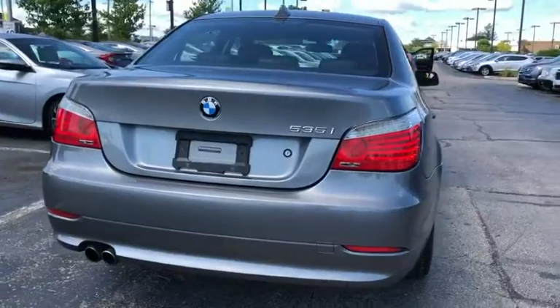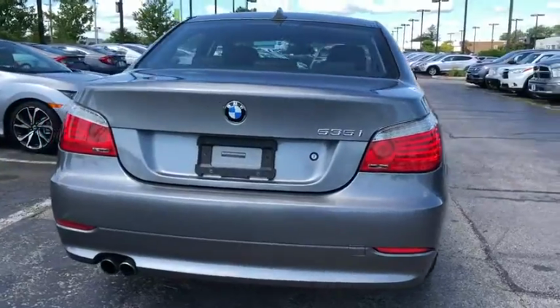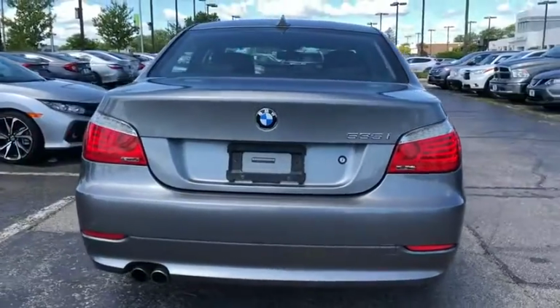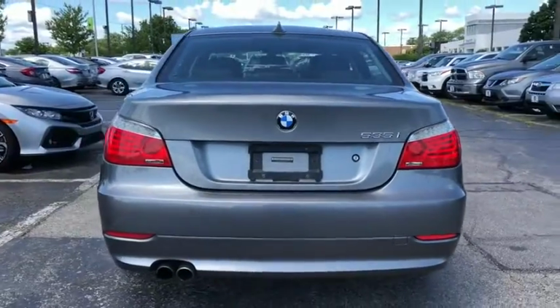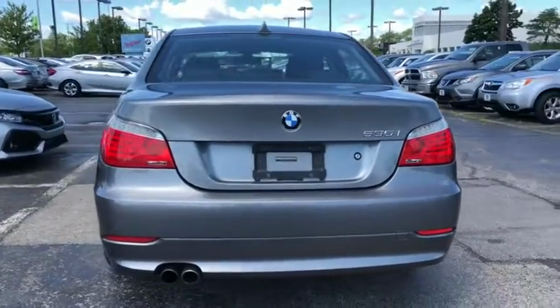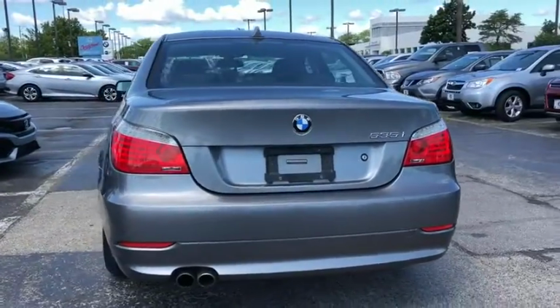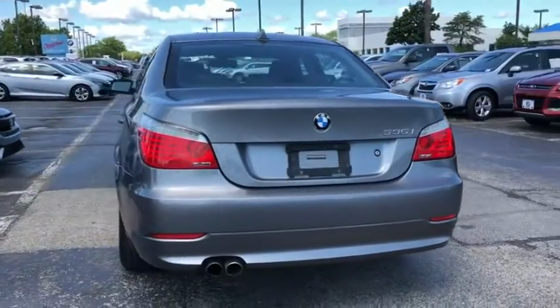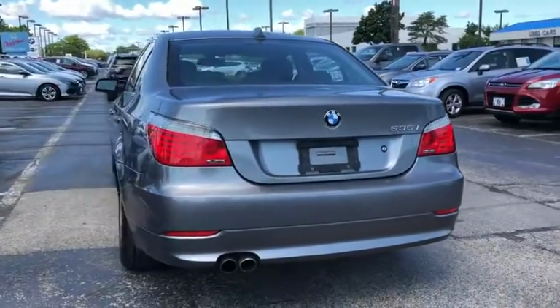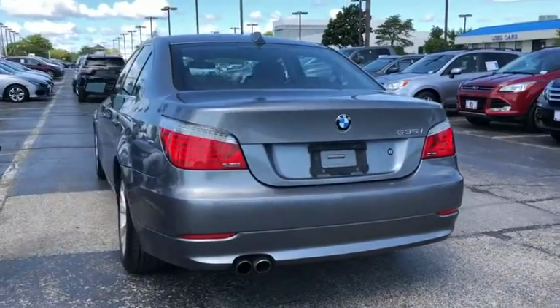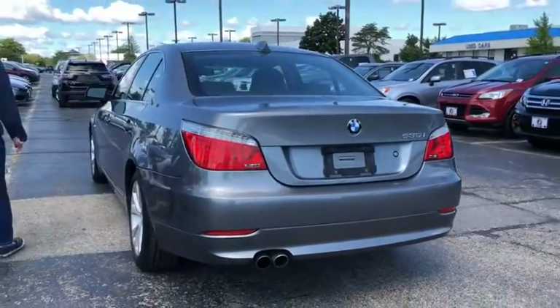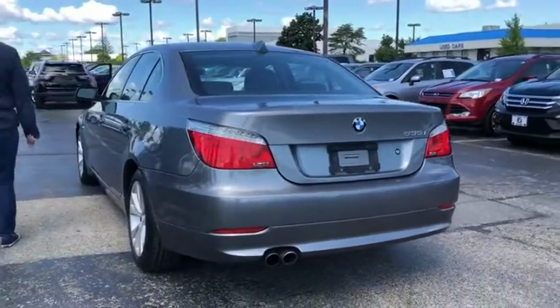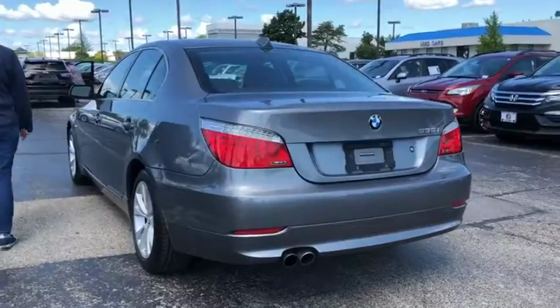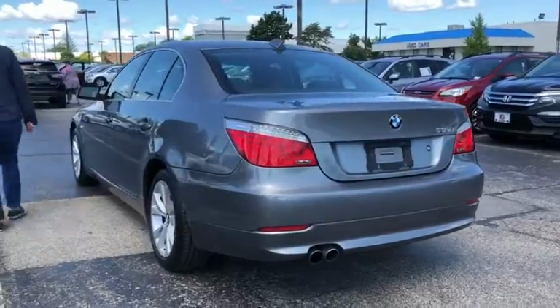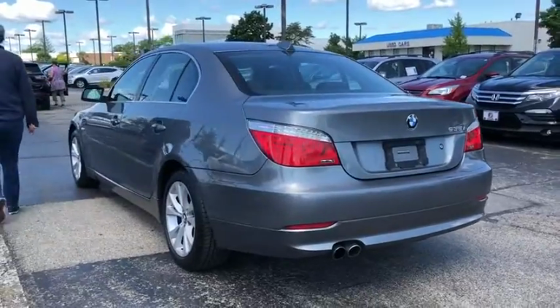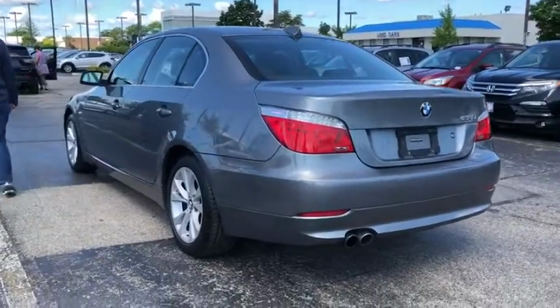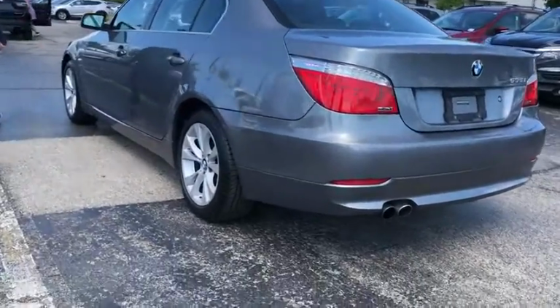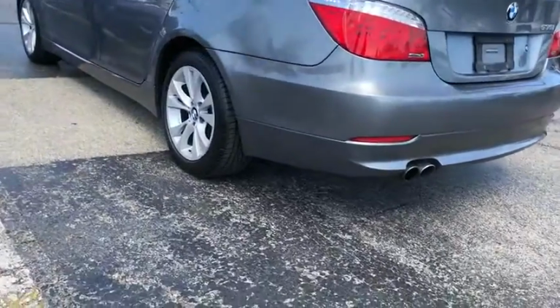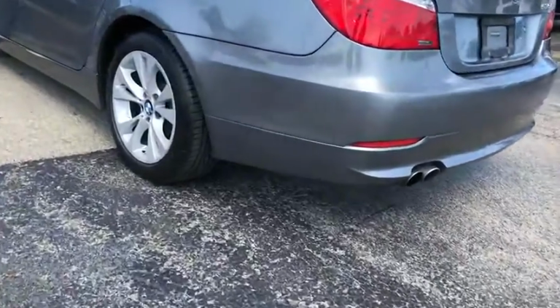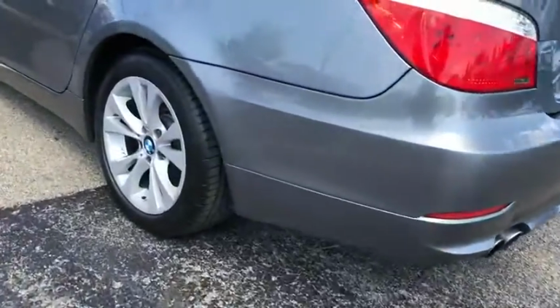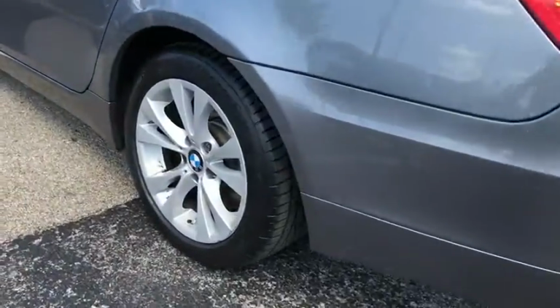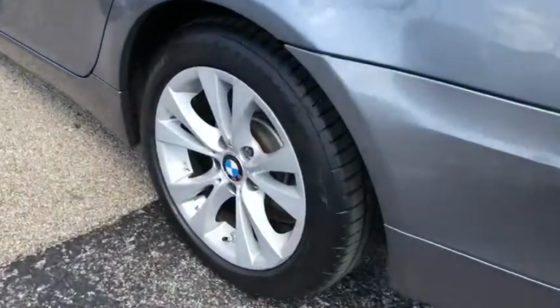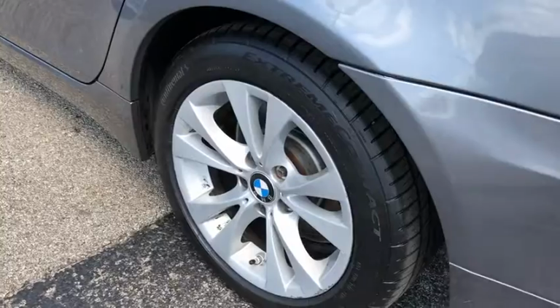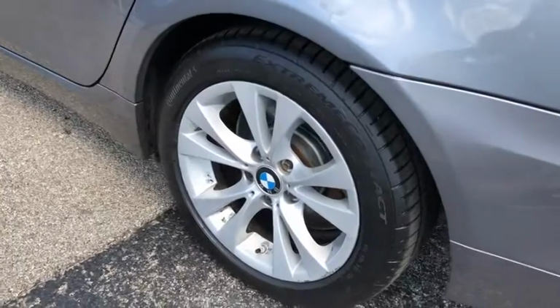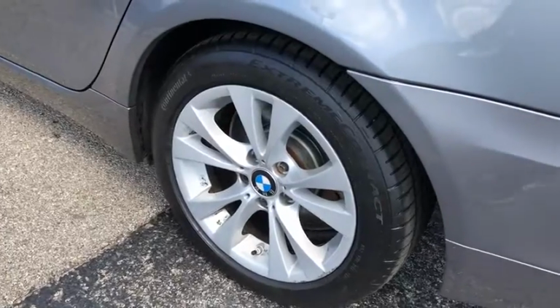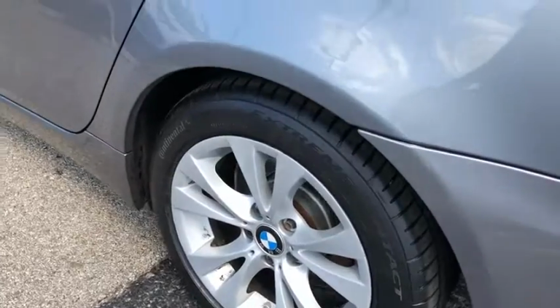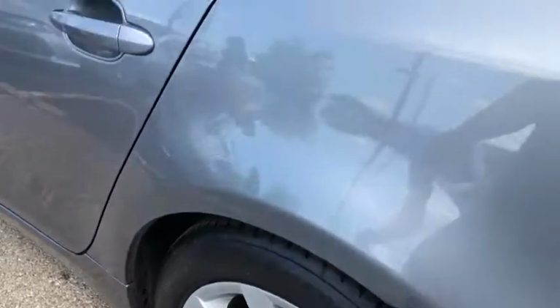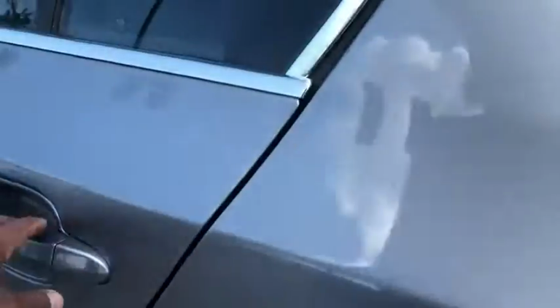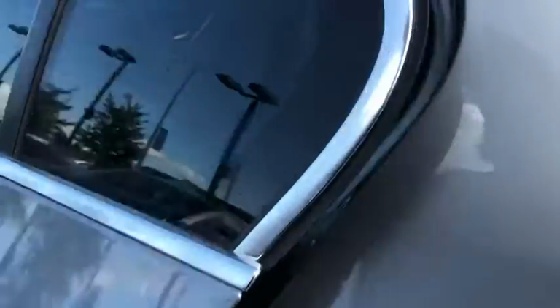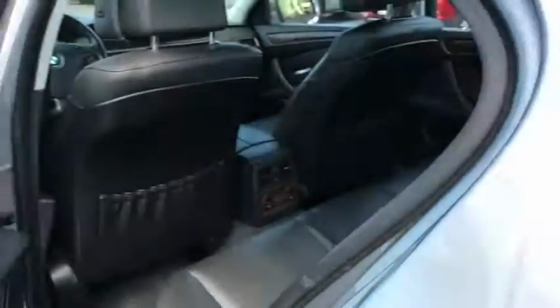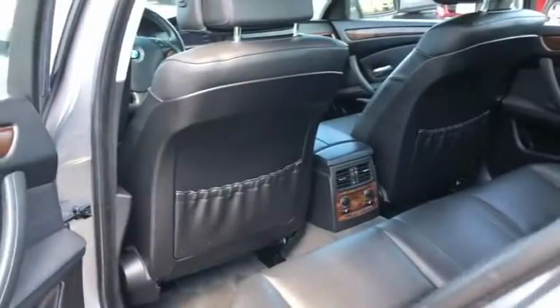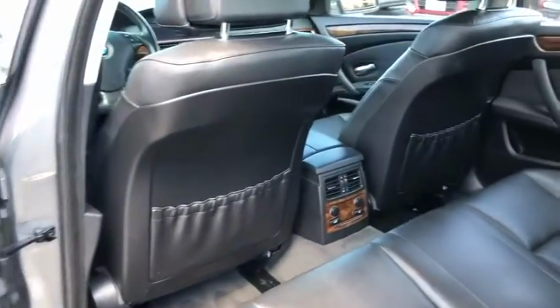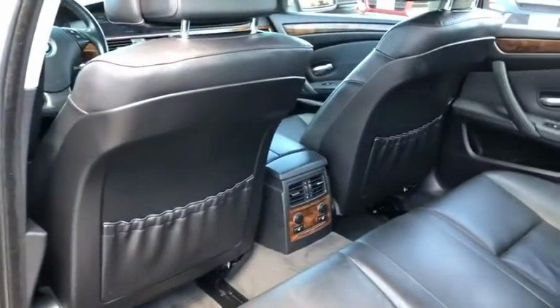Power passenger seat, traction control, dual airbags, leather-wrapped steering wheel, power steering, four-wheel disc brakes, AM FM CD, MP3 radio, security system, electronic stability control, fog lights.